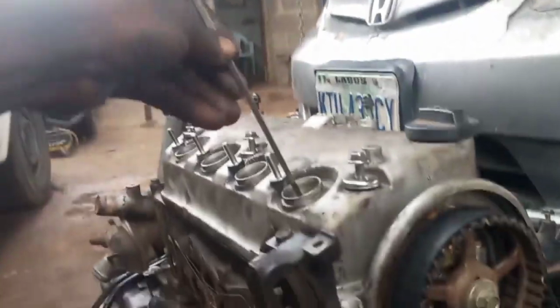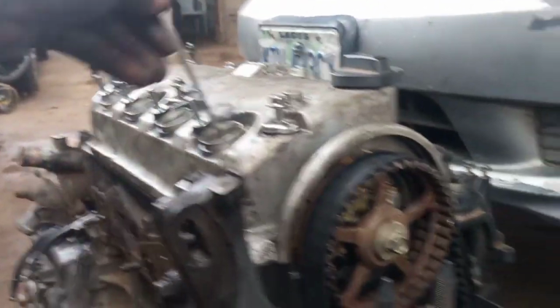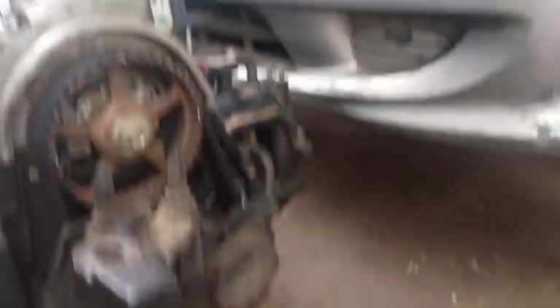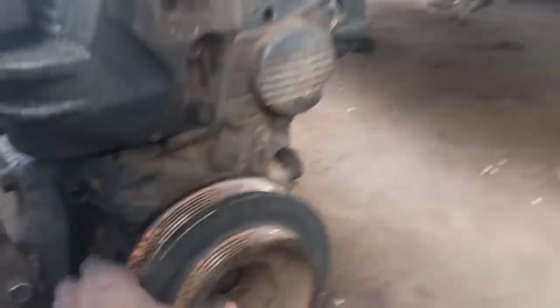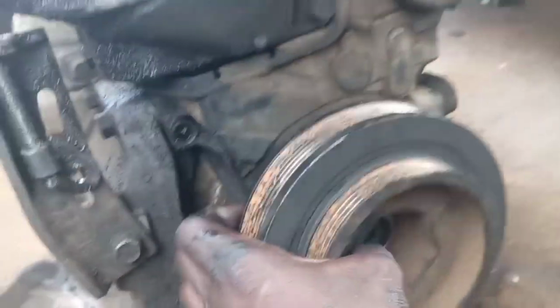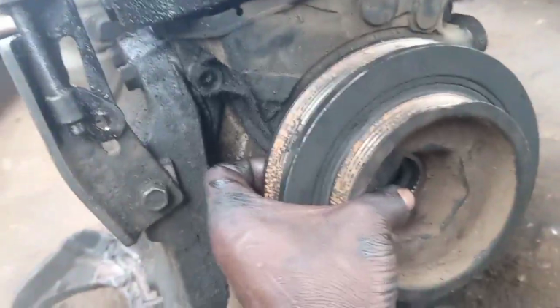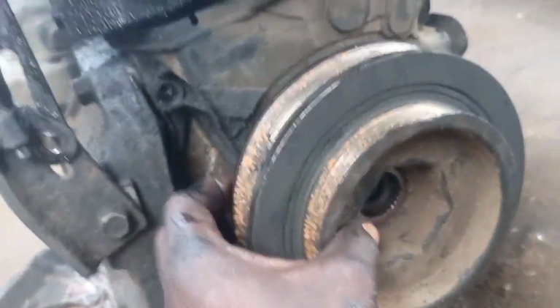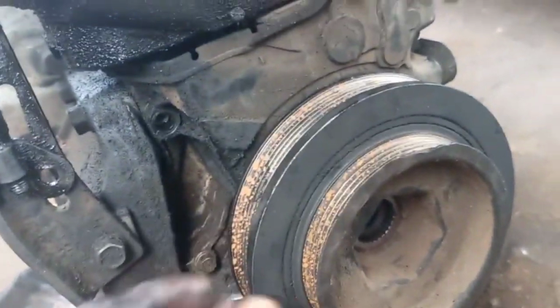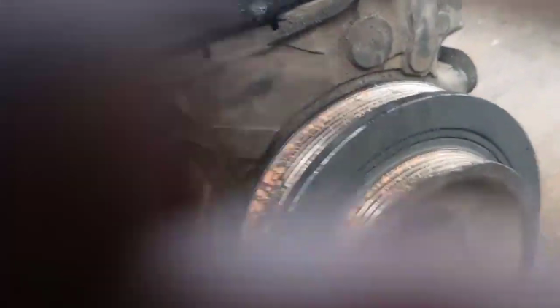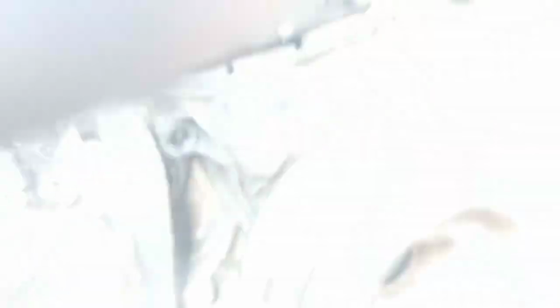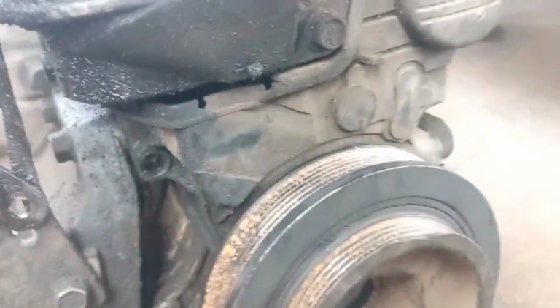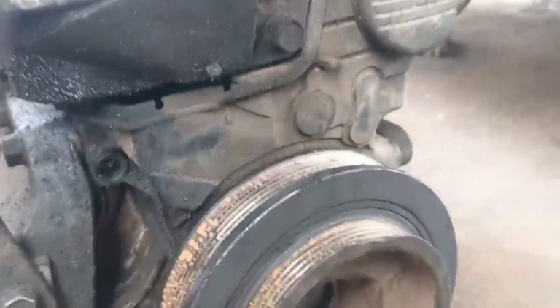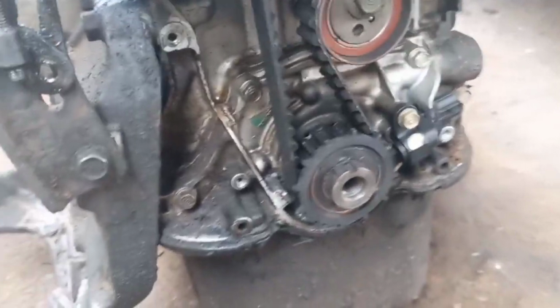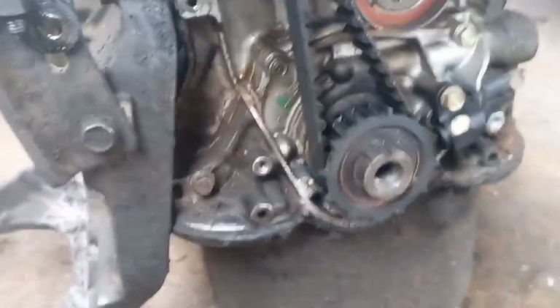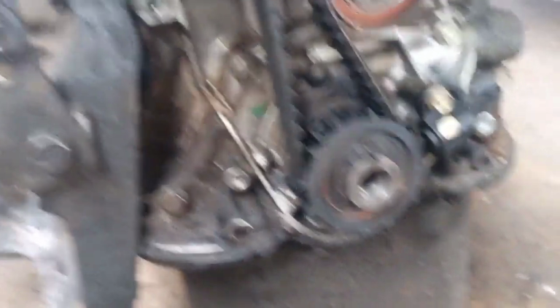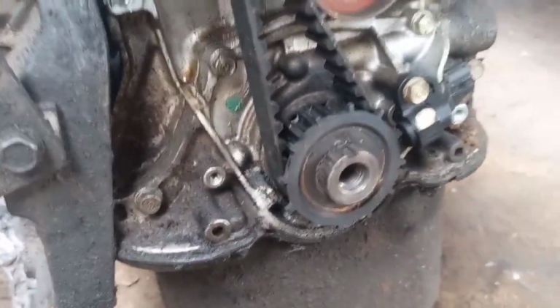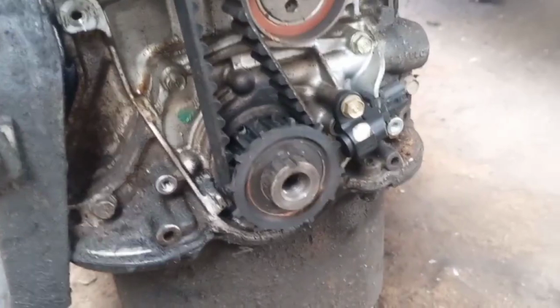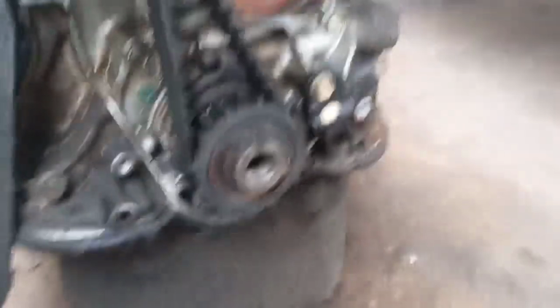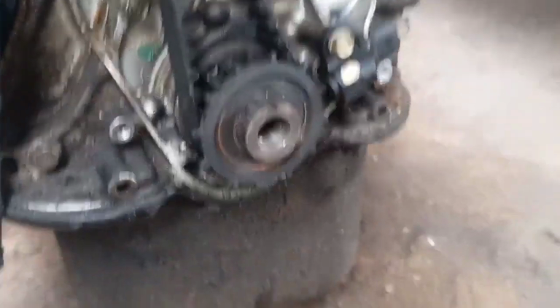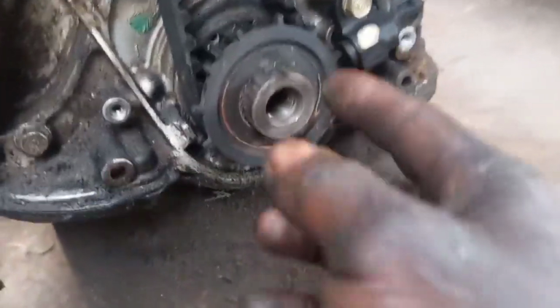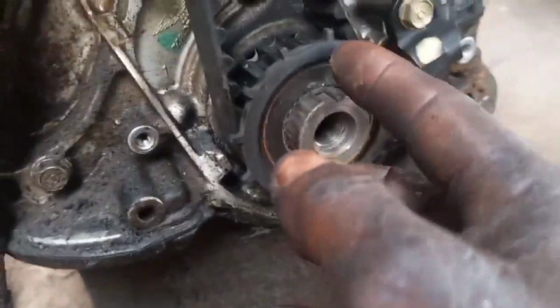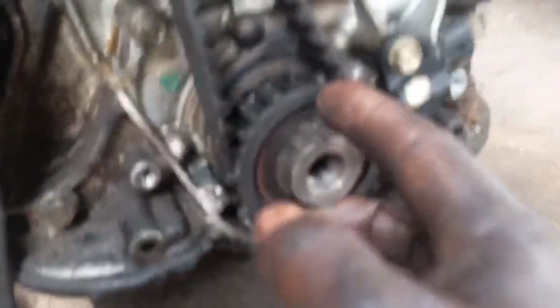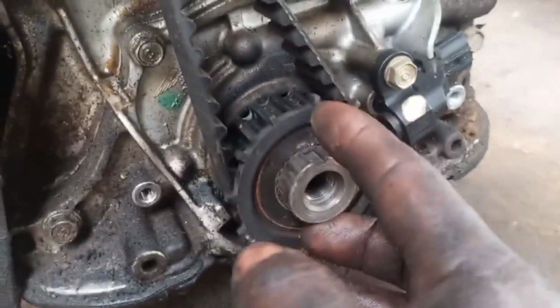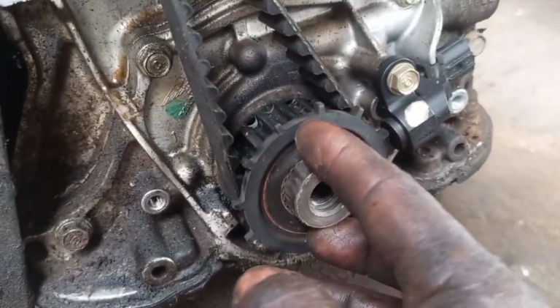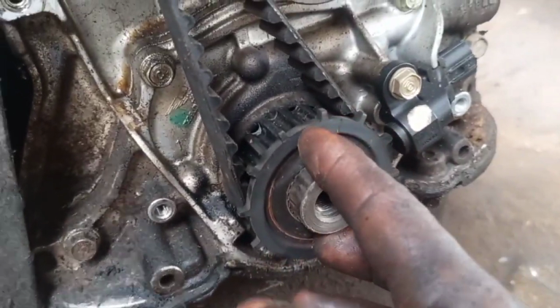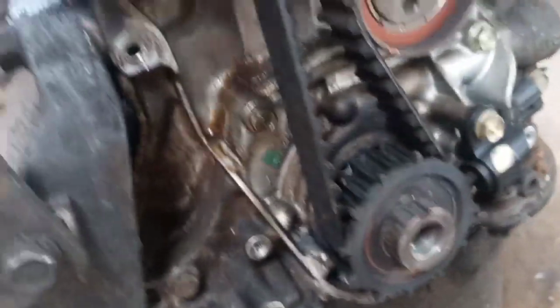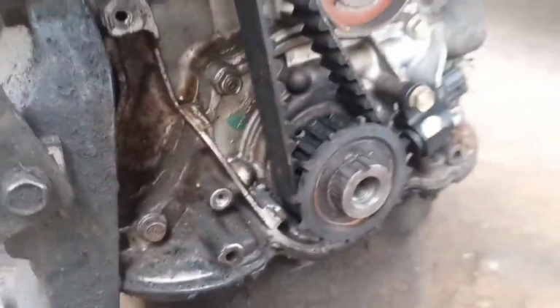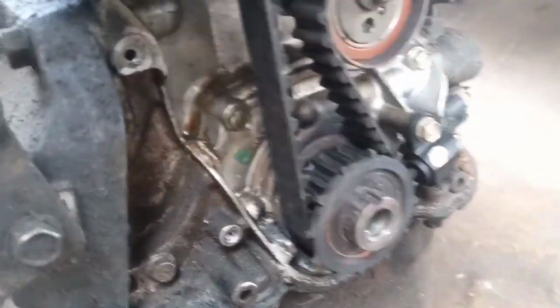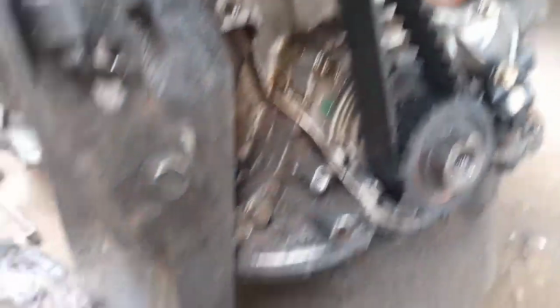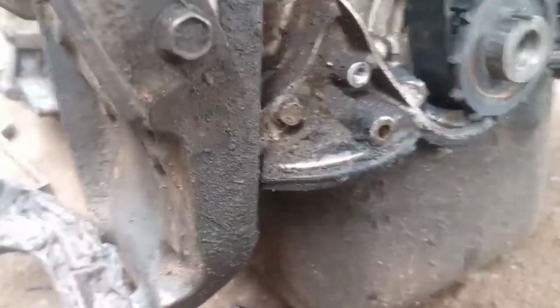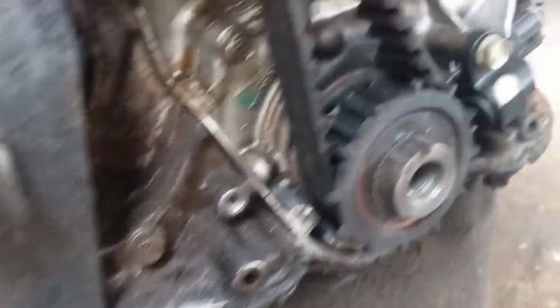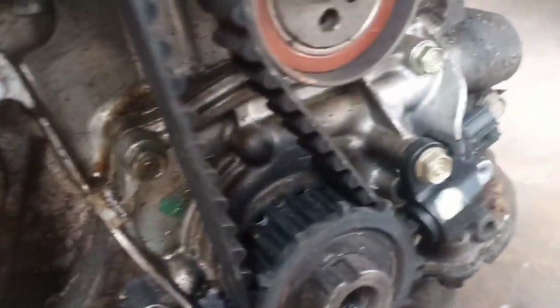So let's check the inside — maybe it's correct. Now I've removed the pulley. Just check it from there — you can see the mark here and the marking side. Let me show you clearly.